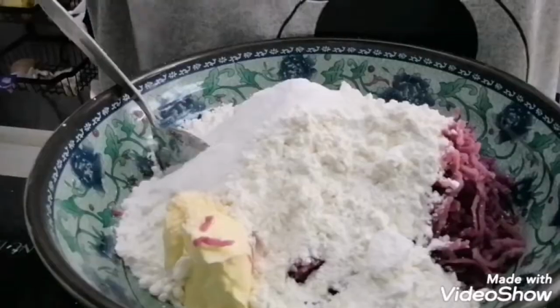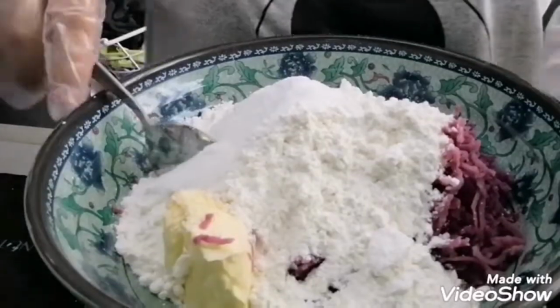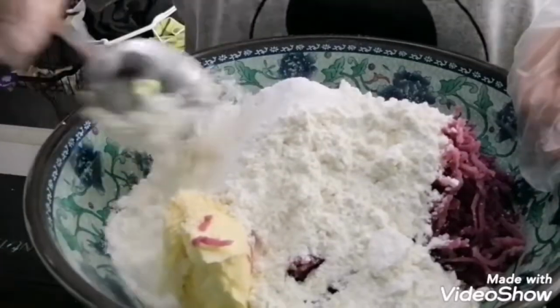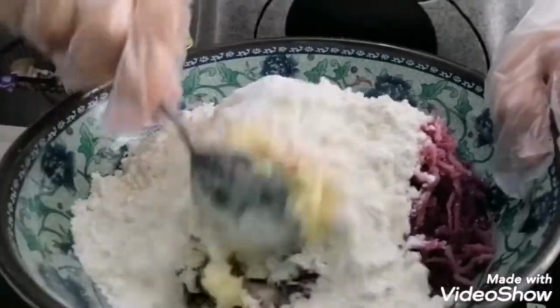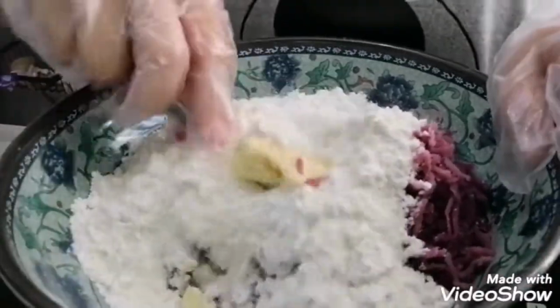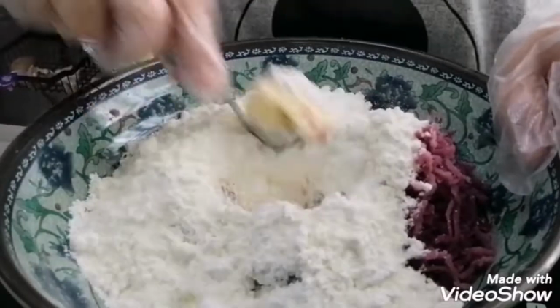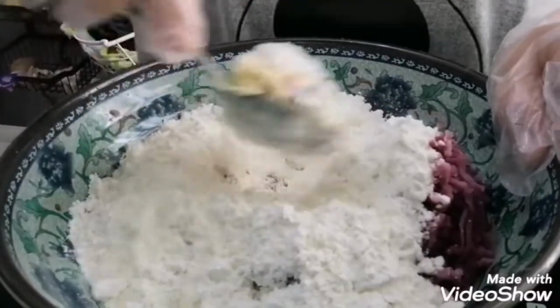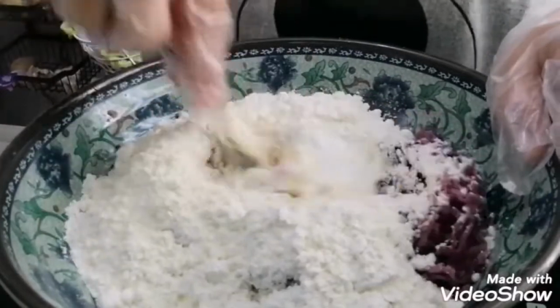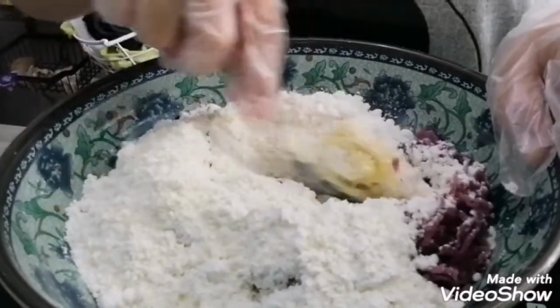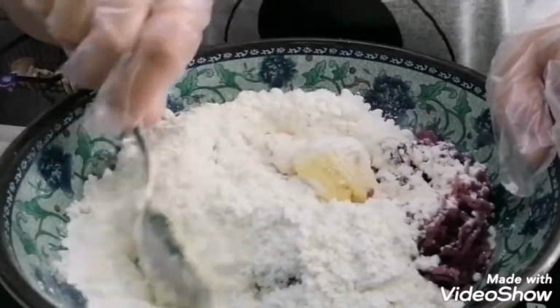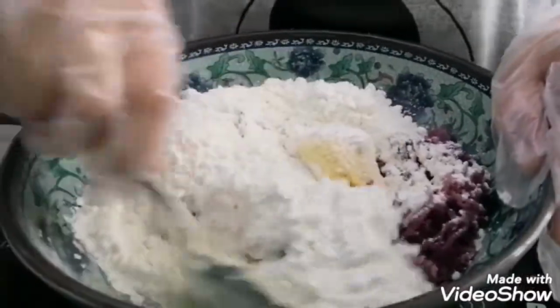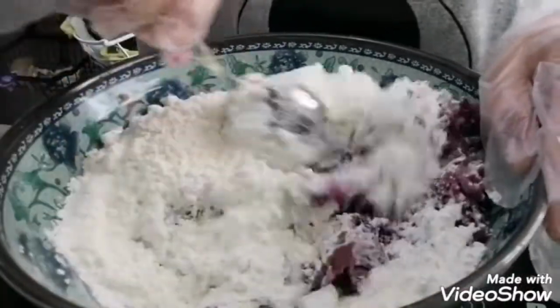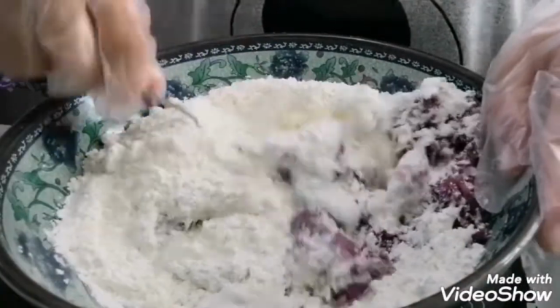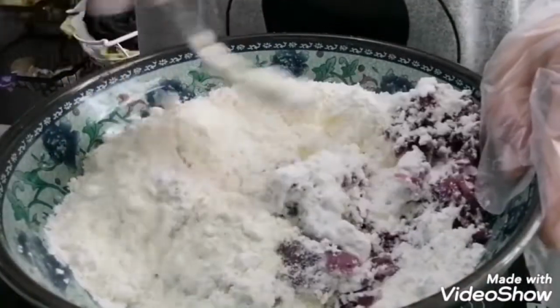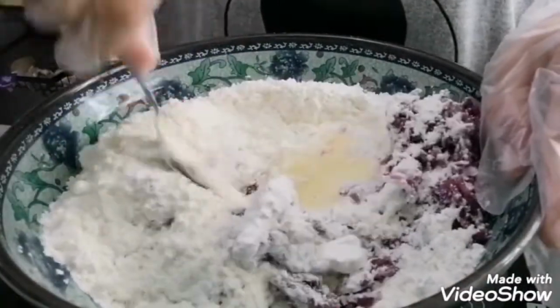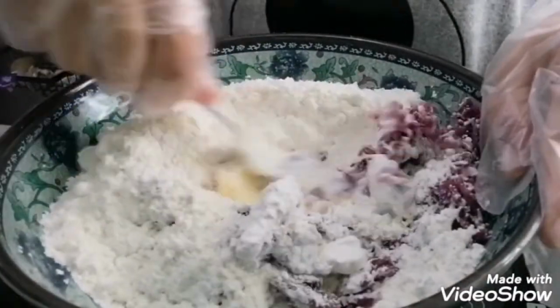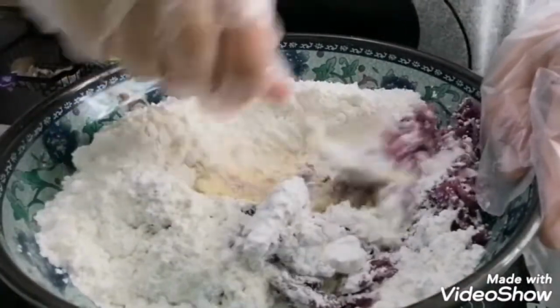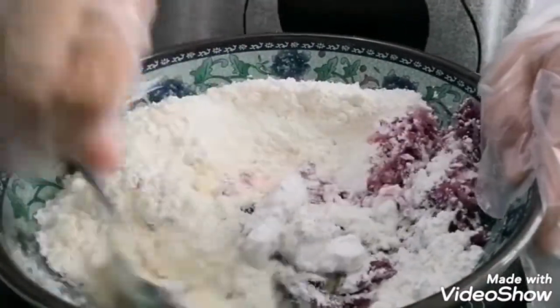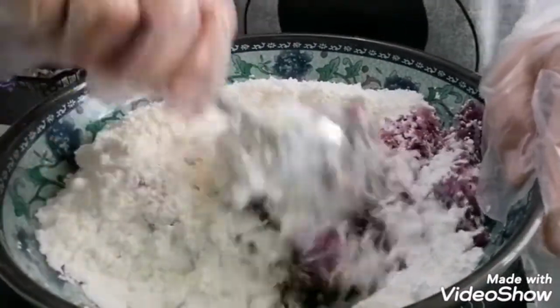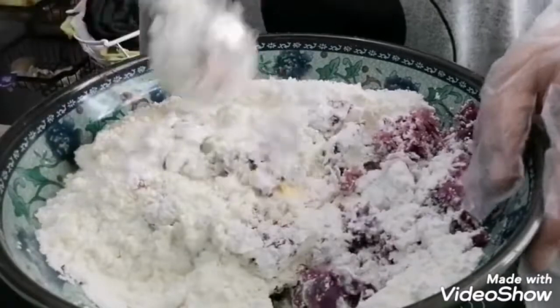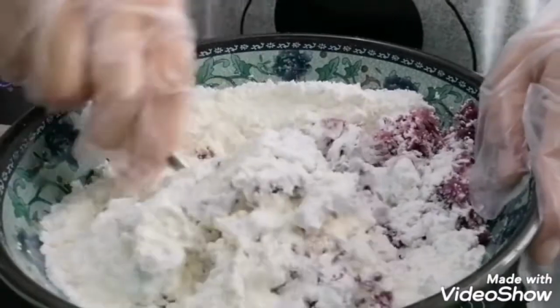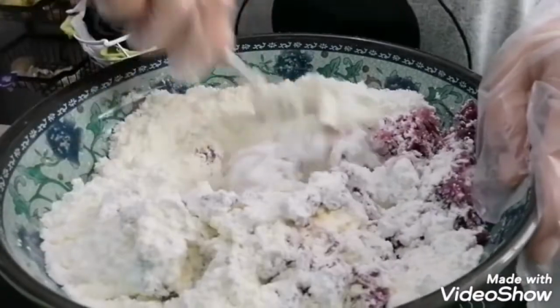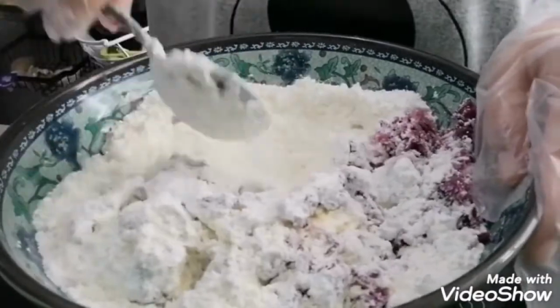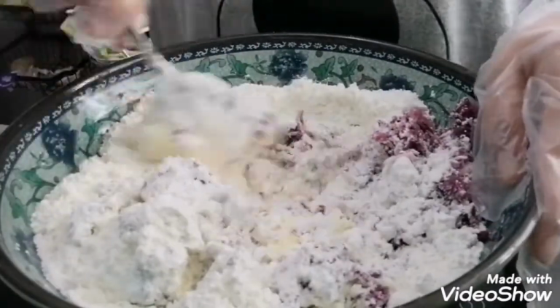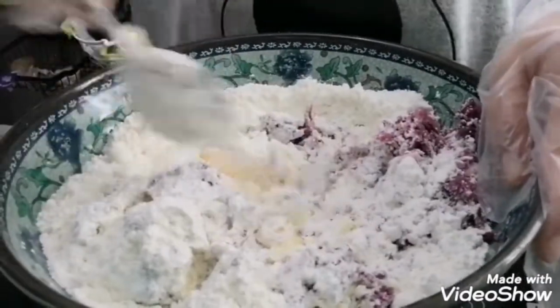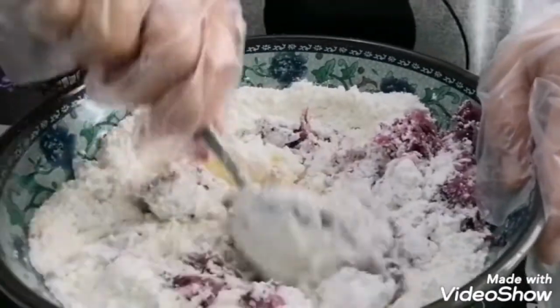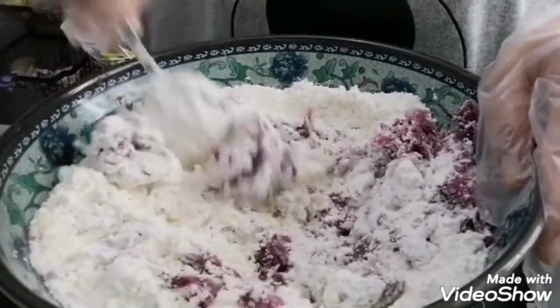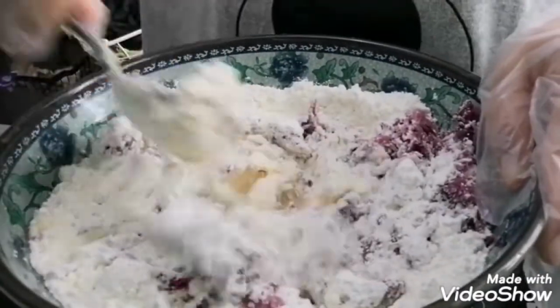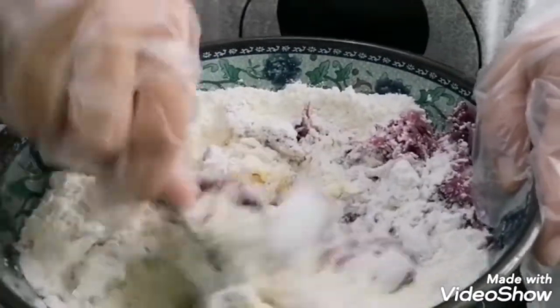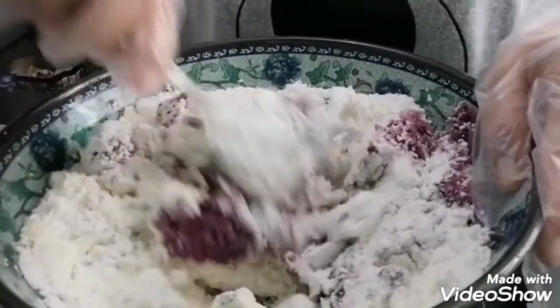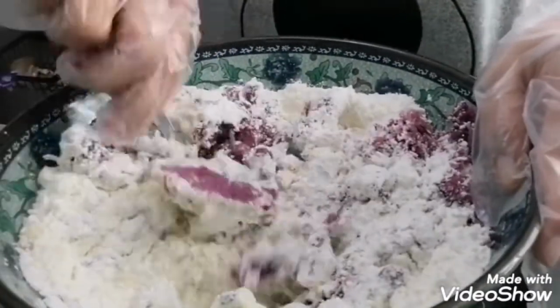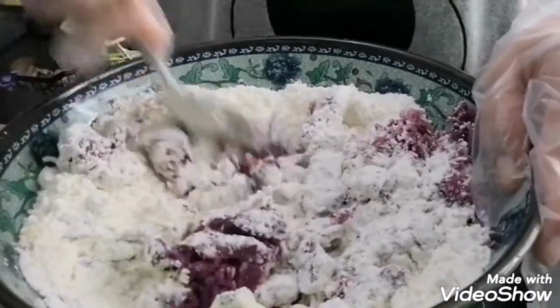Tapos, lagyan na din ng baking powder. Lahat kutsara lang guys. Tapos, ihalo-halo na sya hanggang sa maging dough sya.